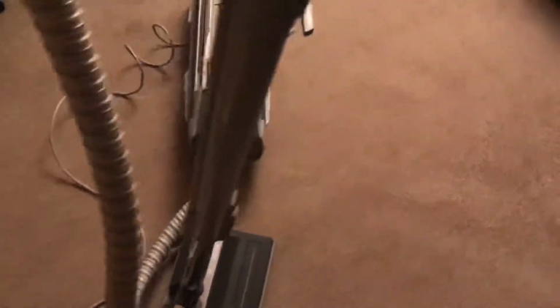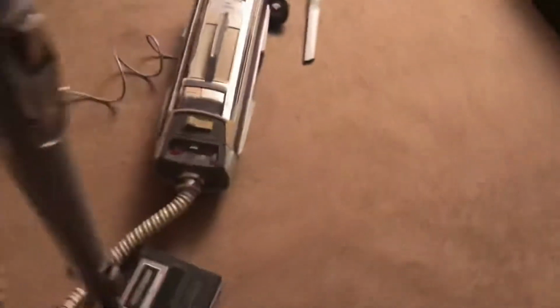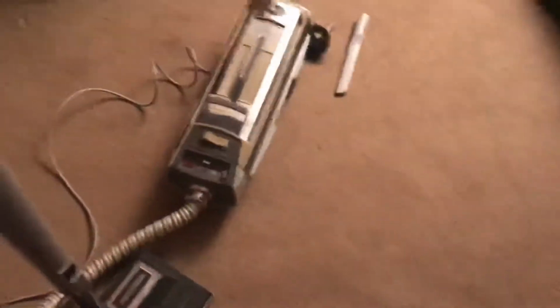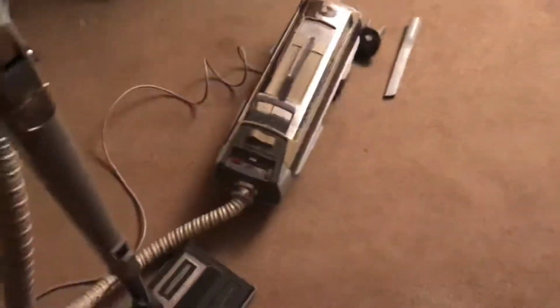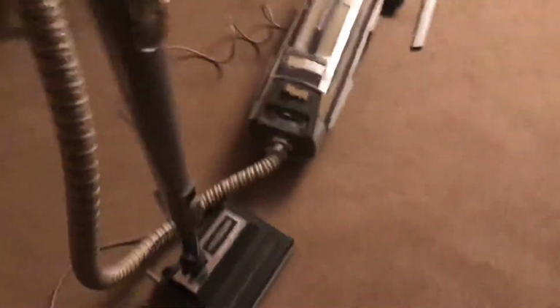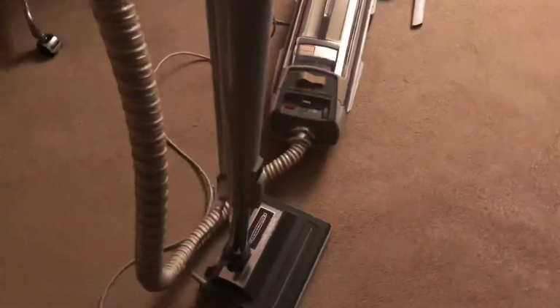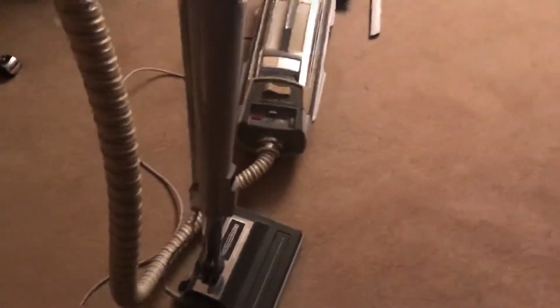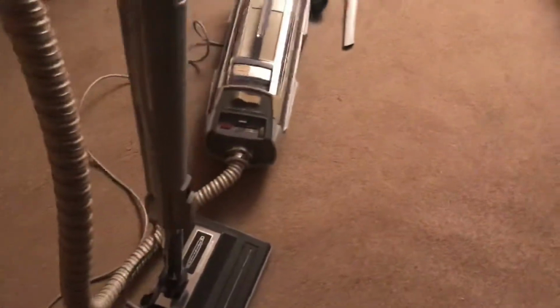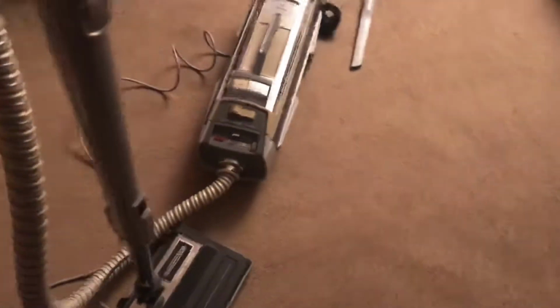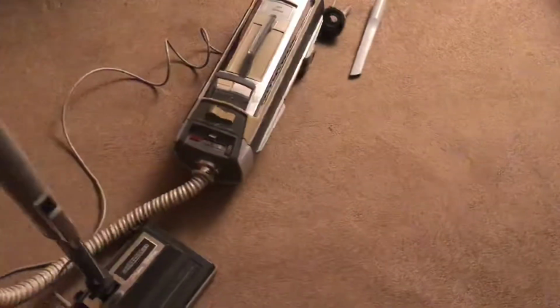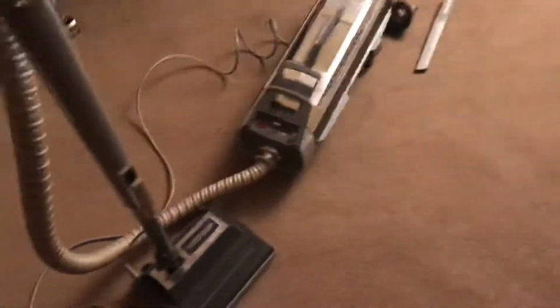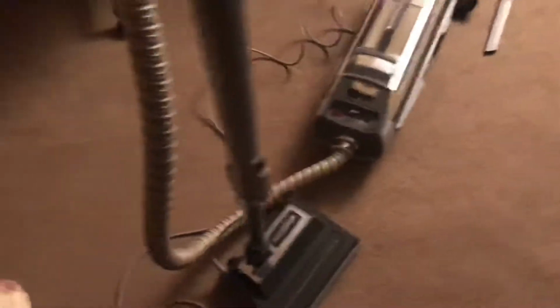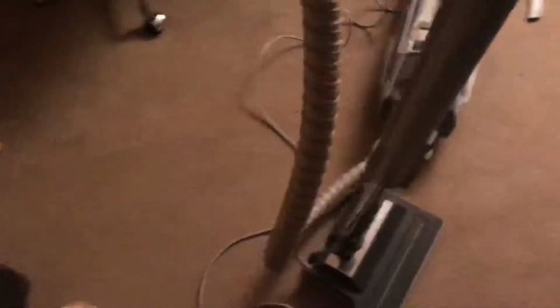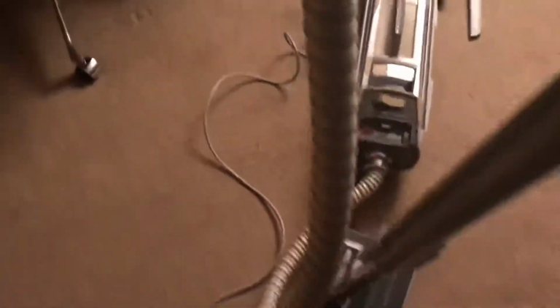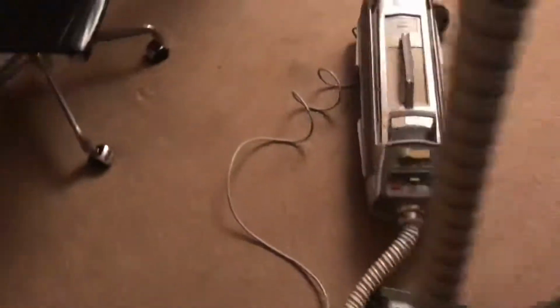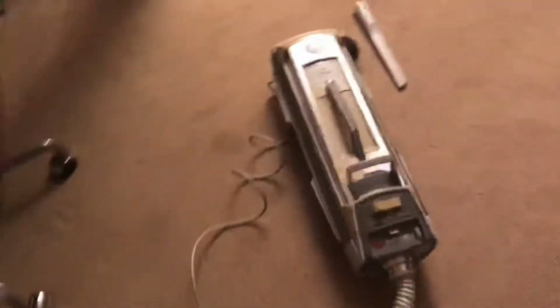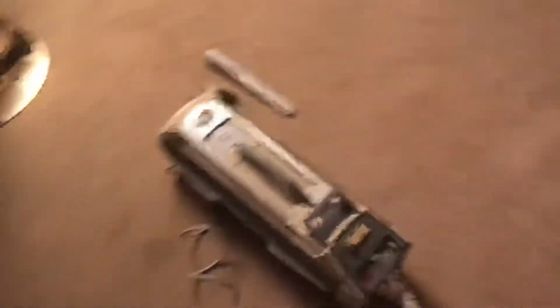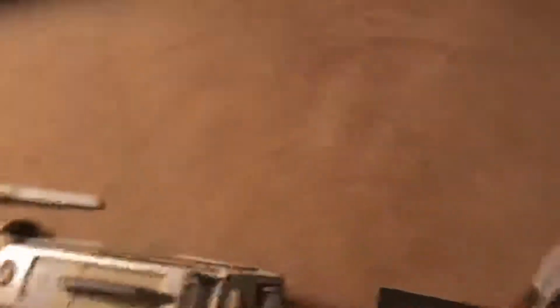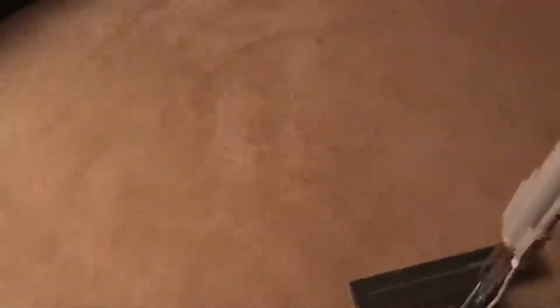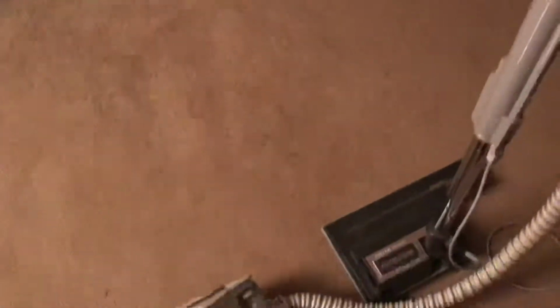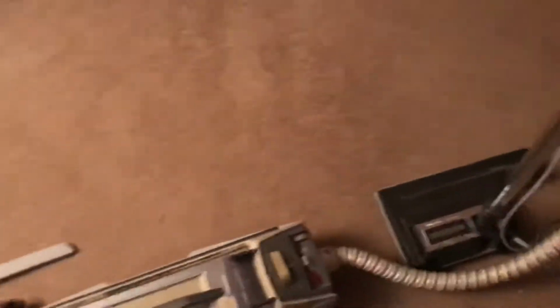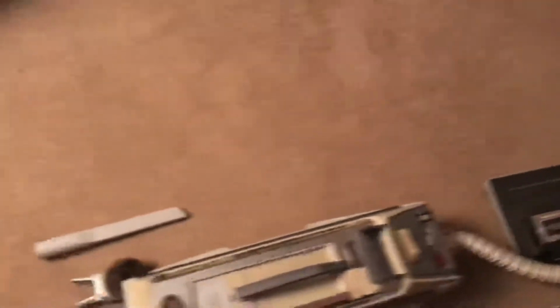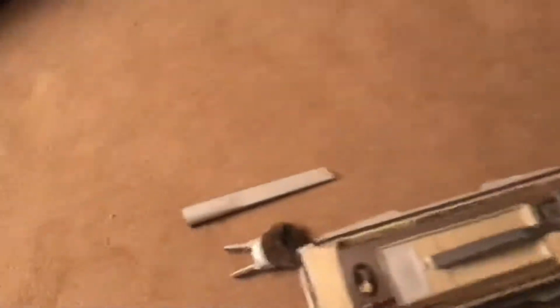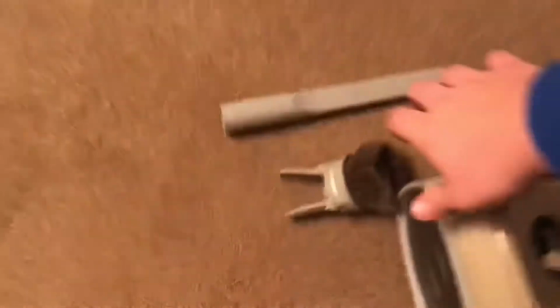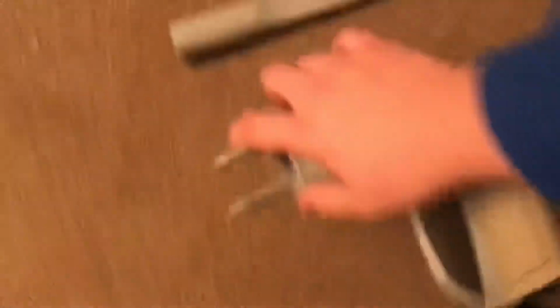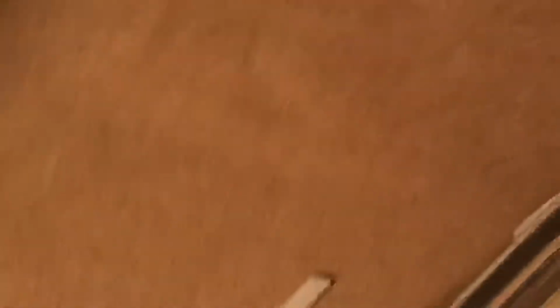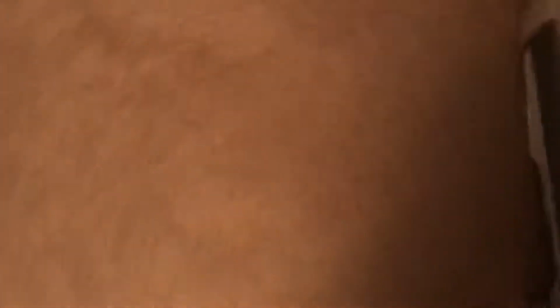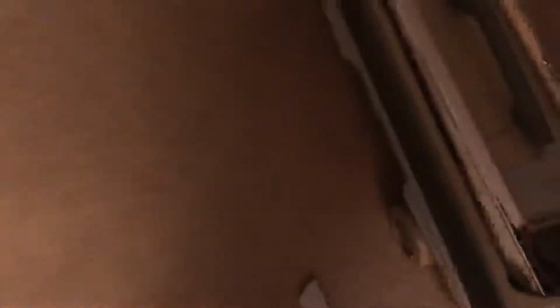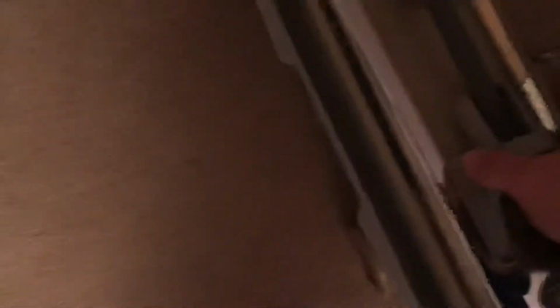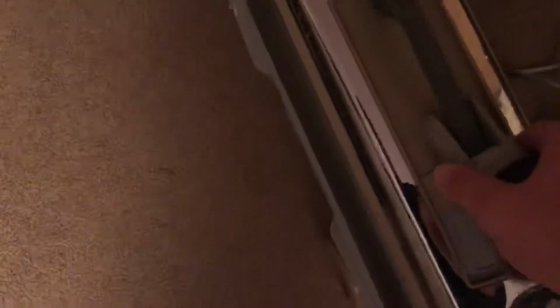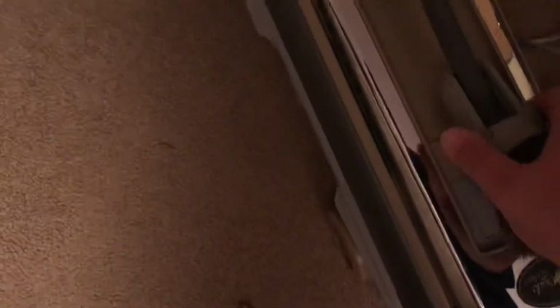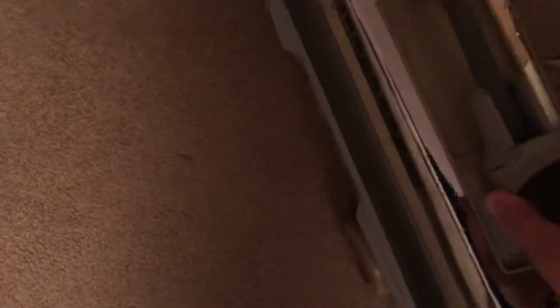I also have the flip tool for the carpet and hard floor, as well as the standard wands, but I don't have them right here. But I'm sure anyone who has an Electrolux knows what I'm talking about.